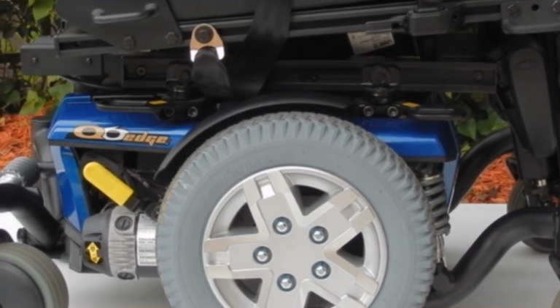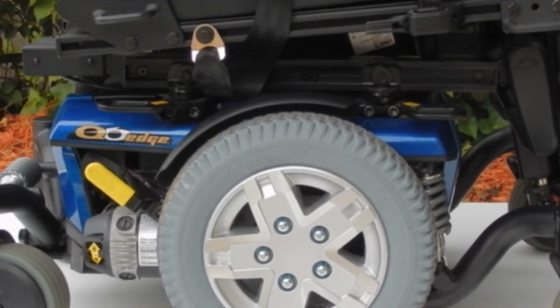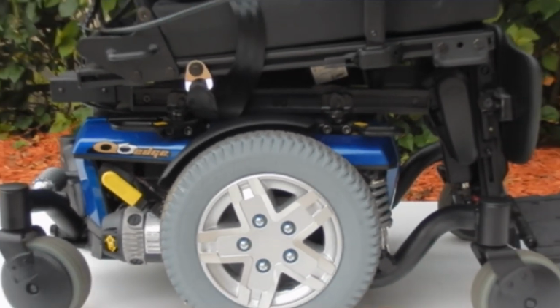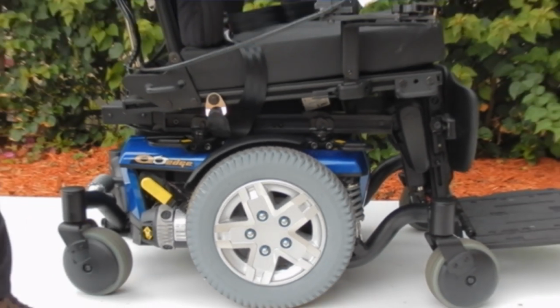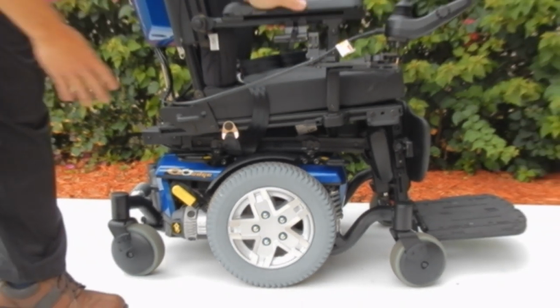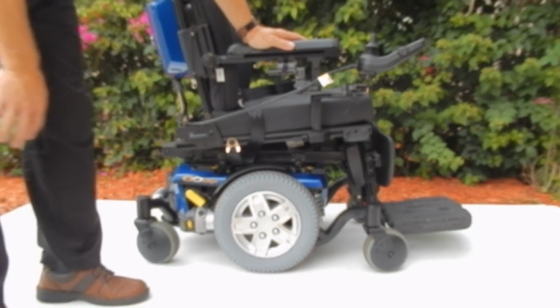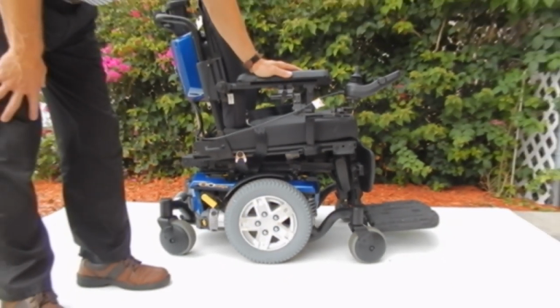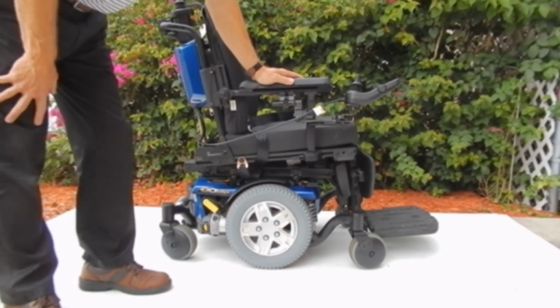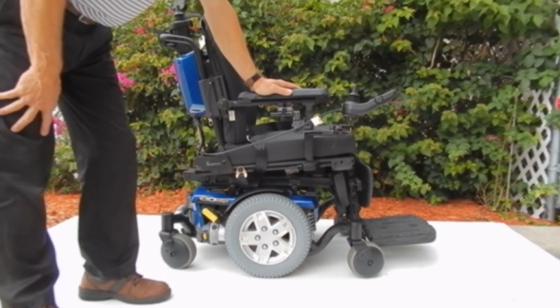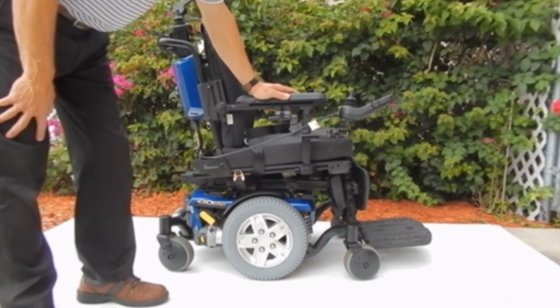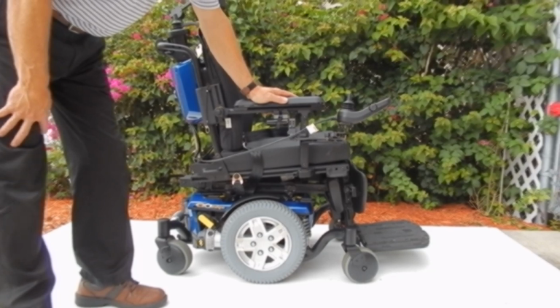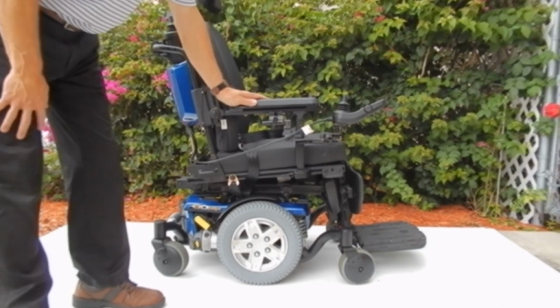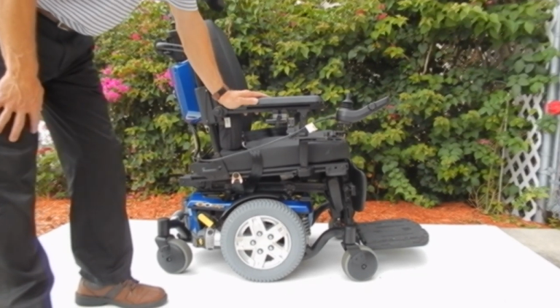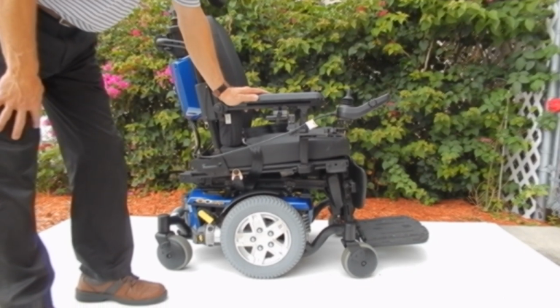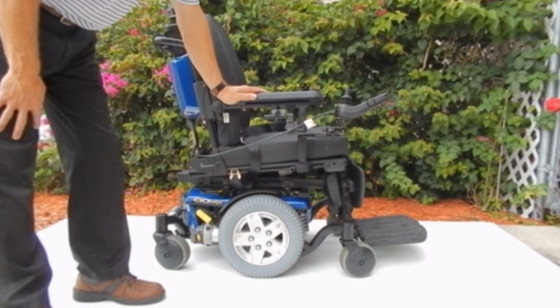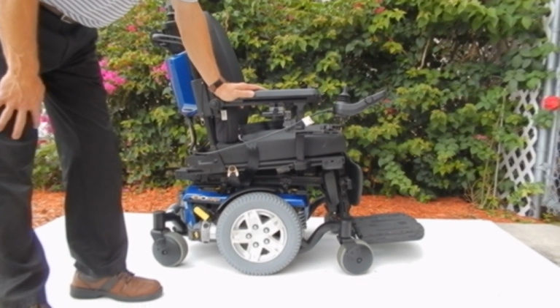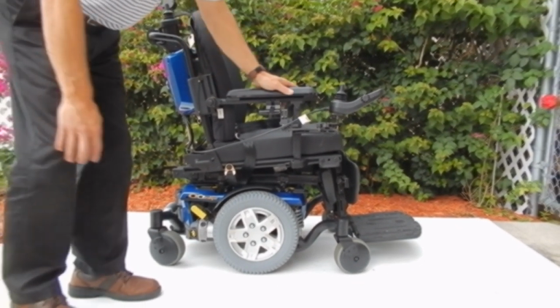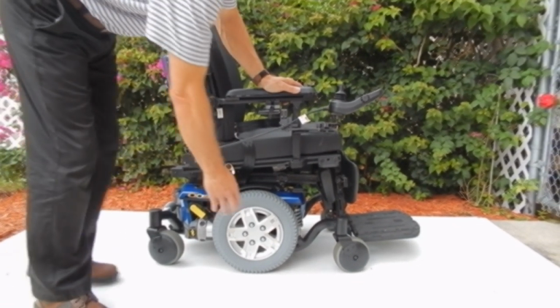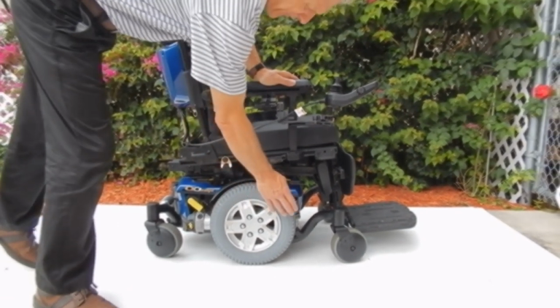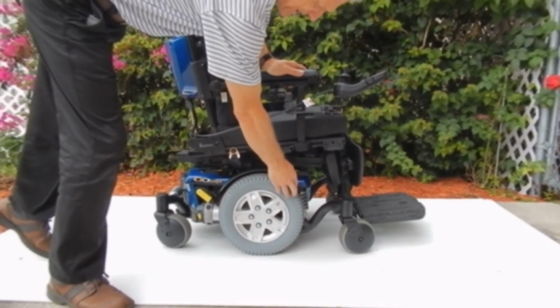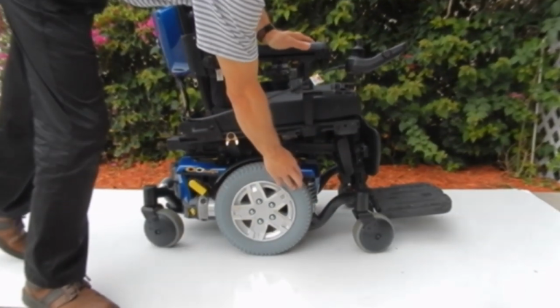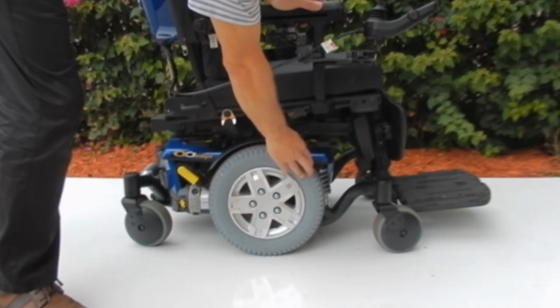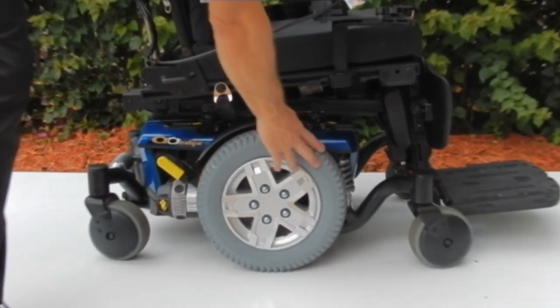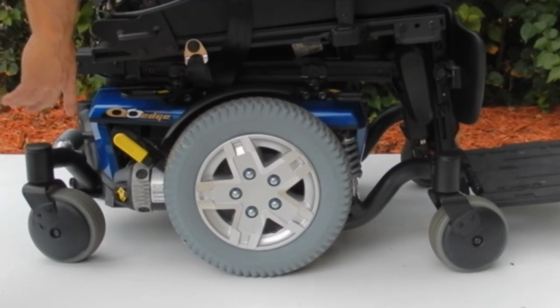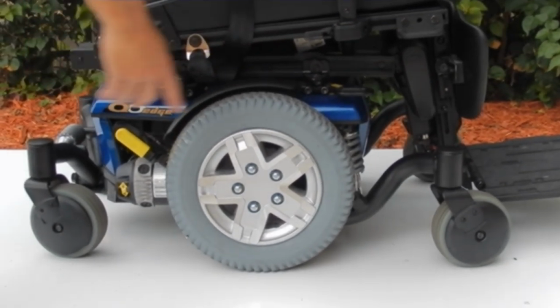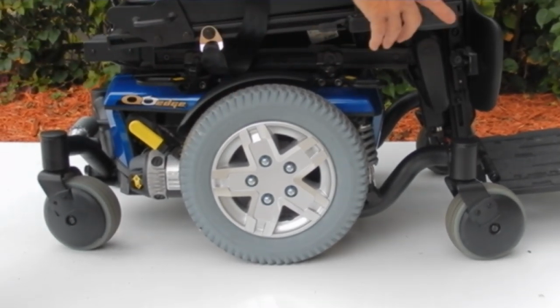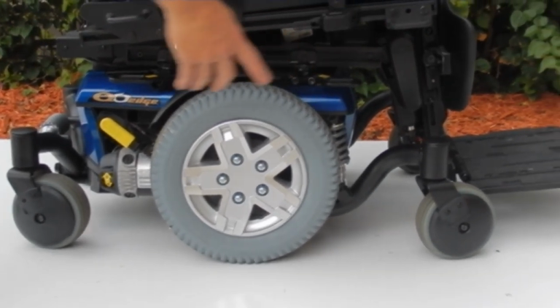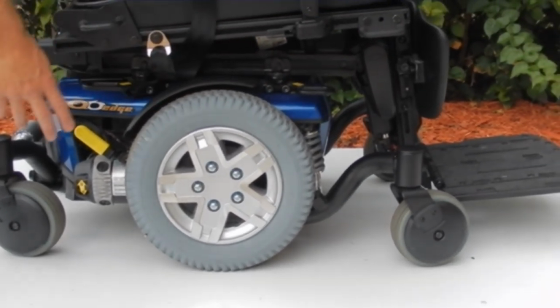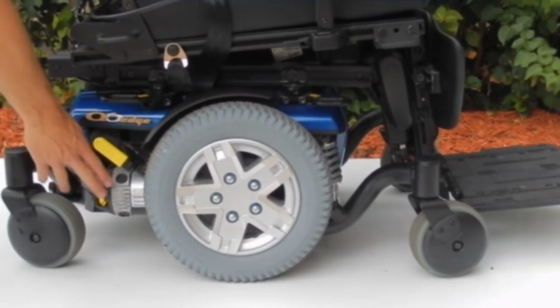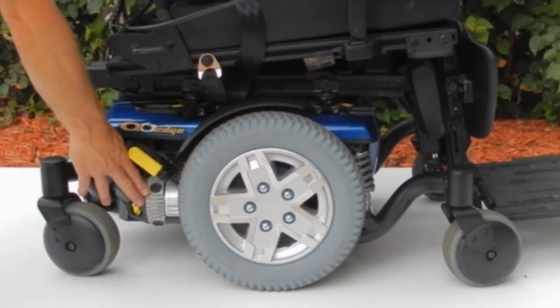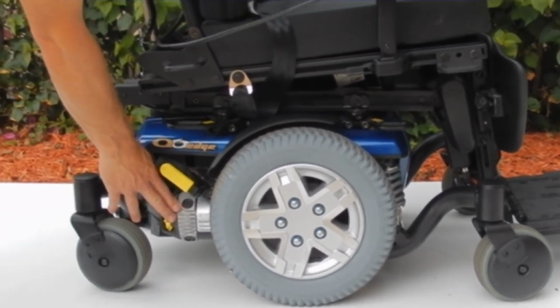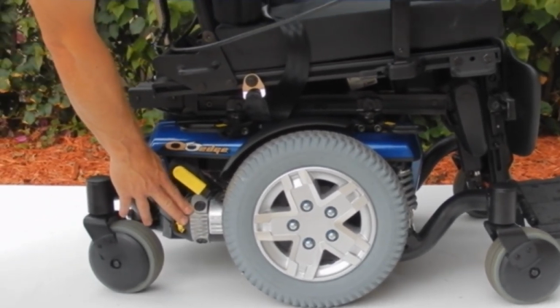This is the Quantum 6 Edge. This power chair has electric tilt, electric recline, and electric legs. It has 14-inch solid tires, caster wheels on the back, and two four-pole motors.